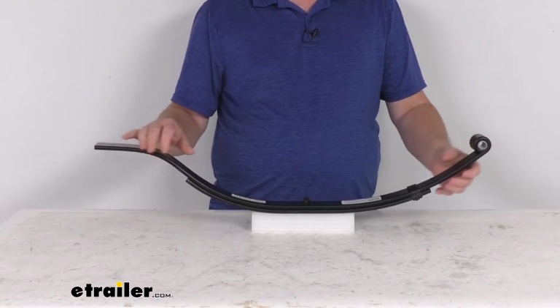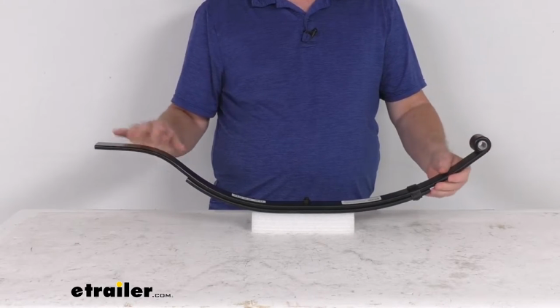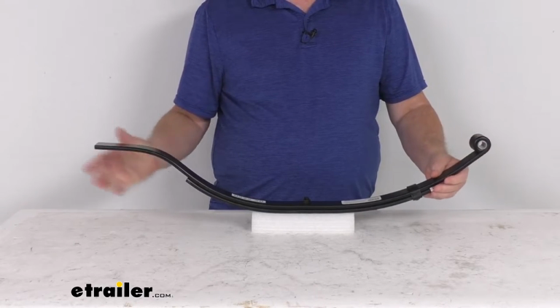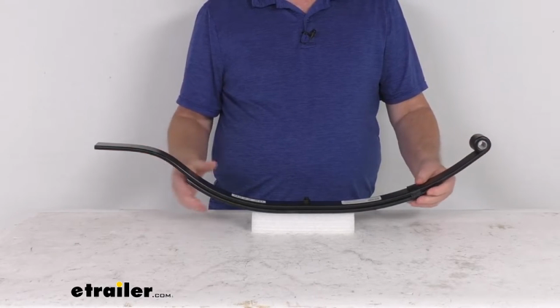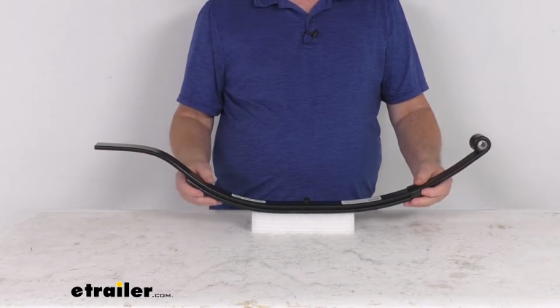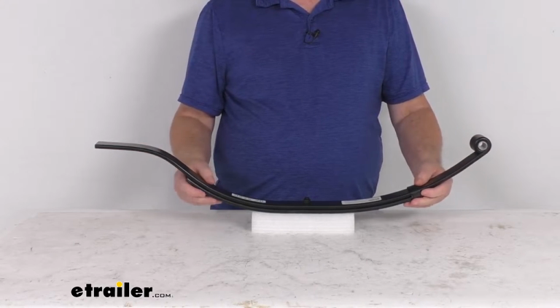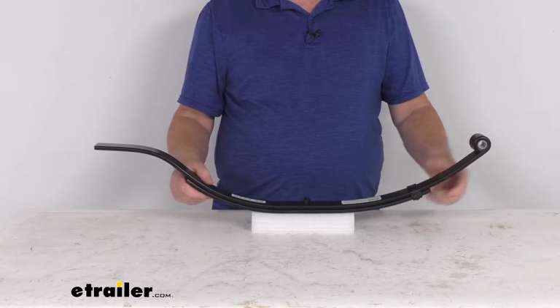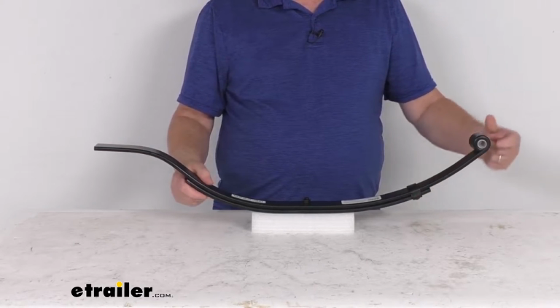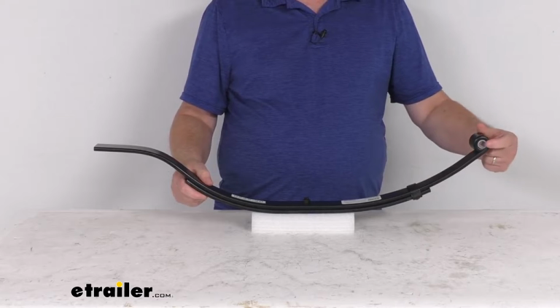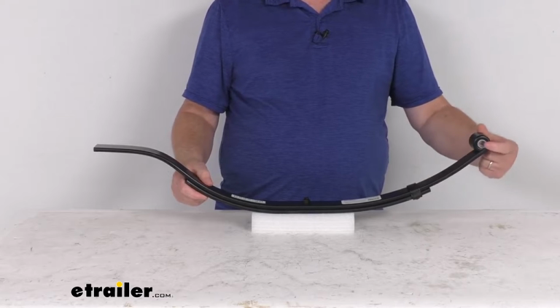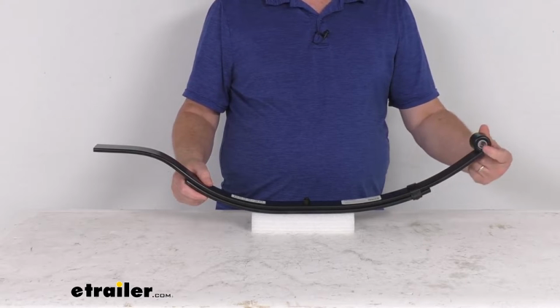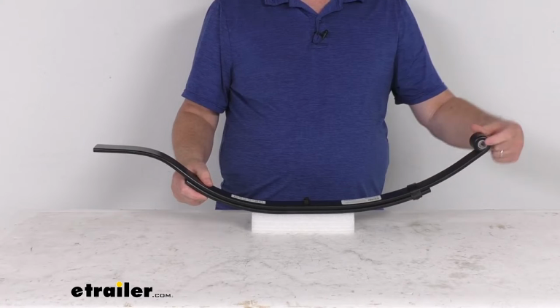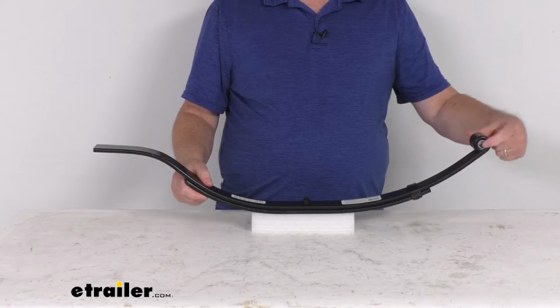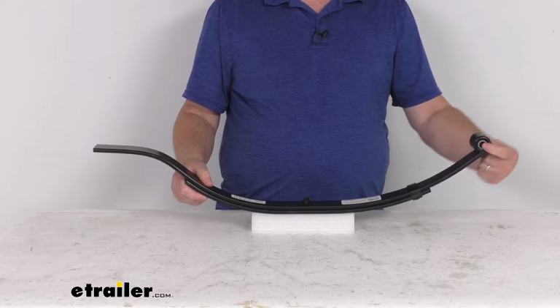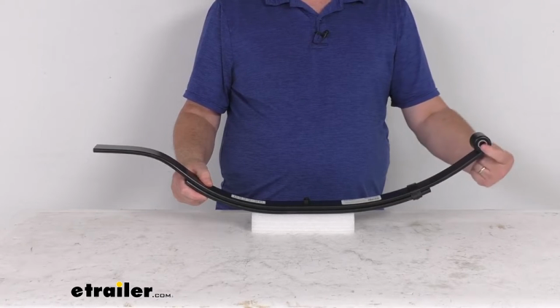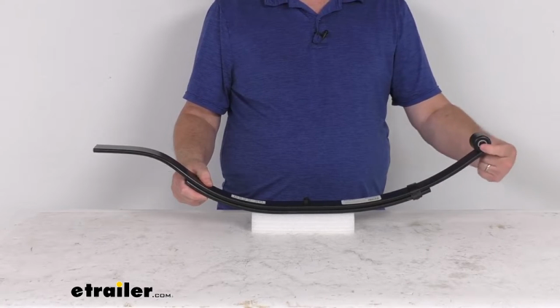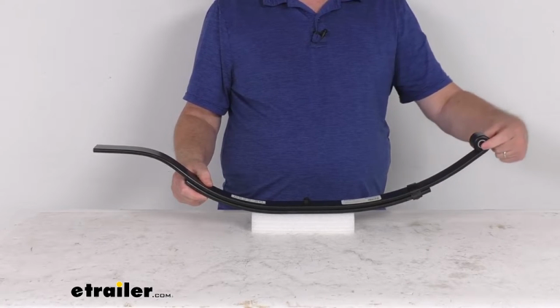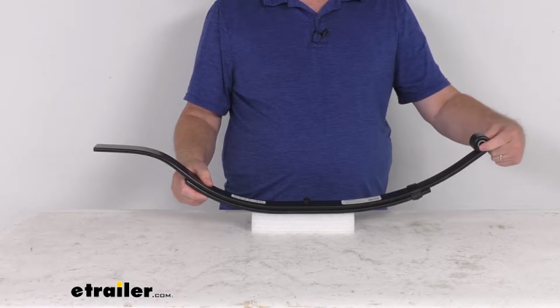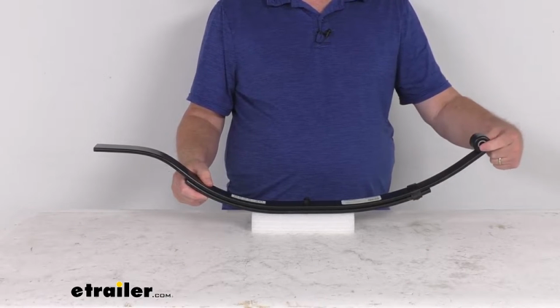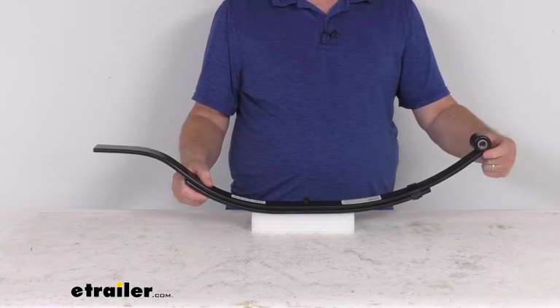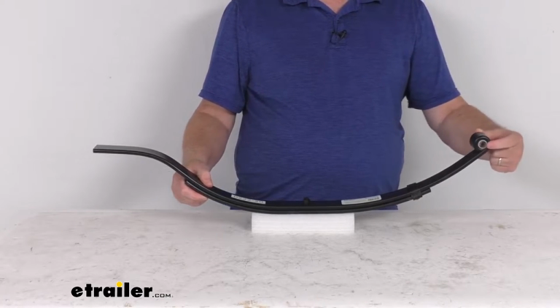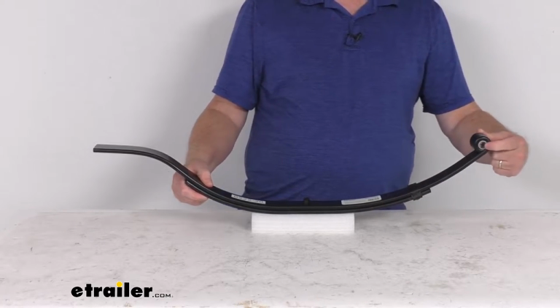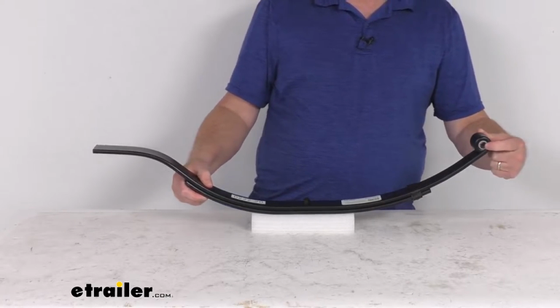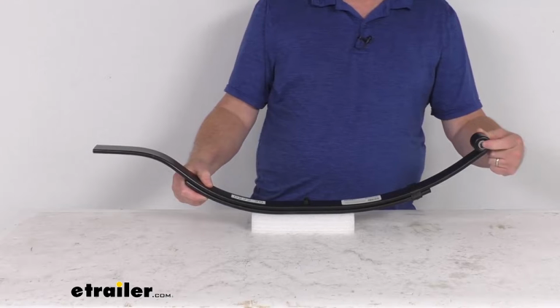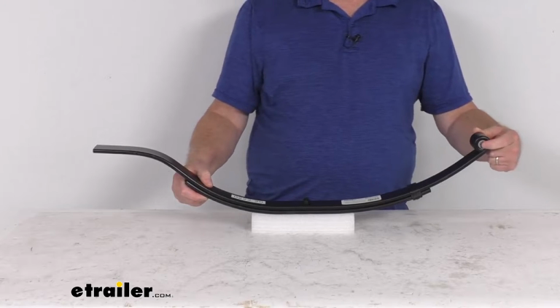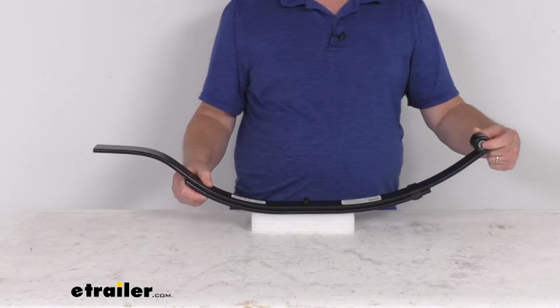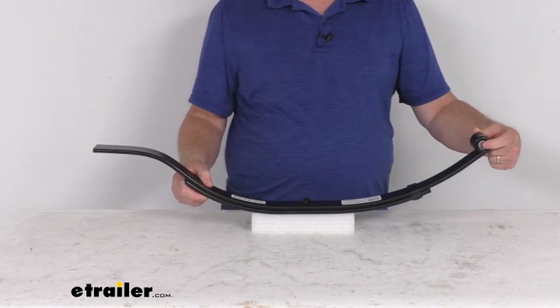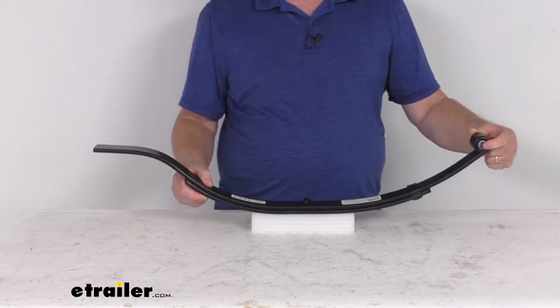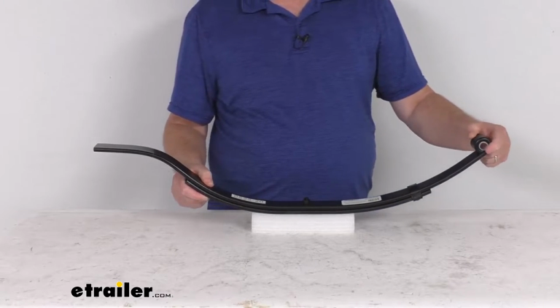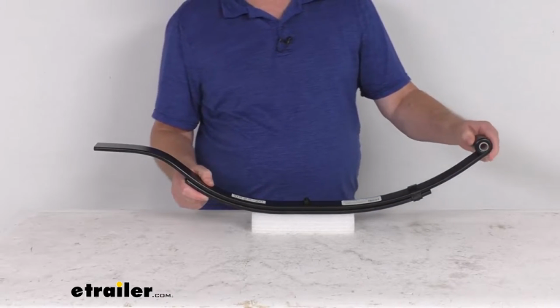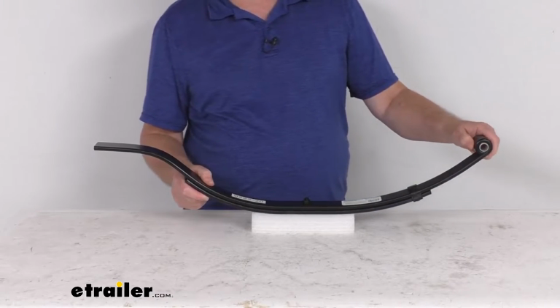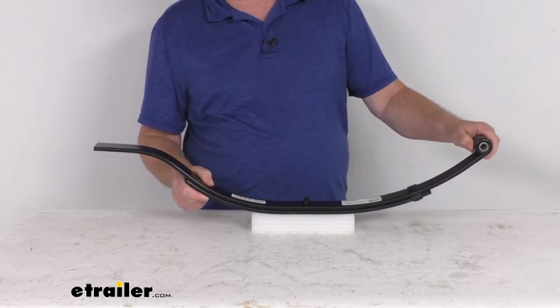It is a sturdy steel construction. If you notice on the eye end, it does have a nylon bushing which is already pre-installed. The eye diameter in that bushing is 9/16ths of an inch.